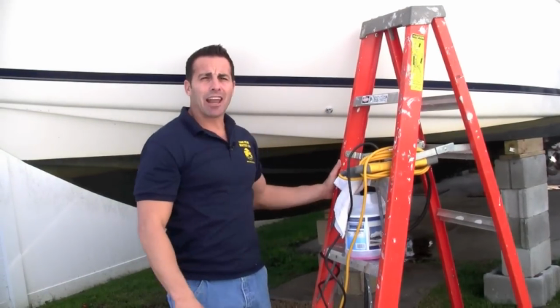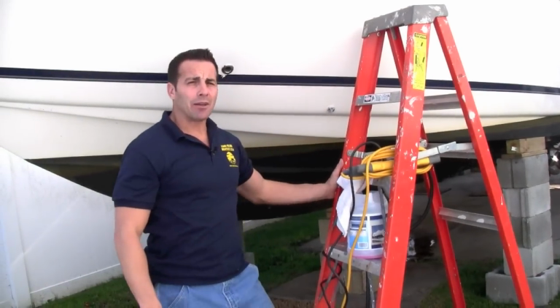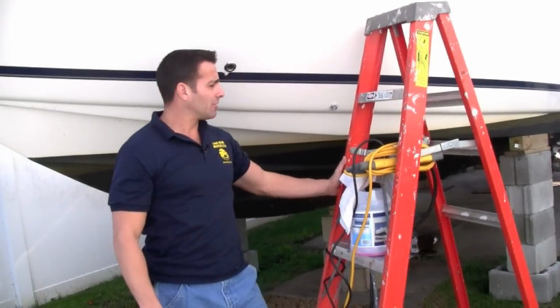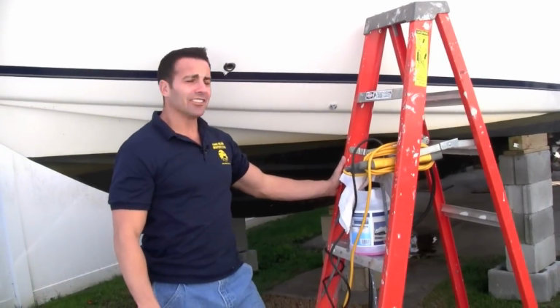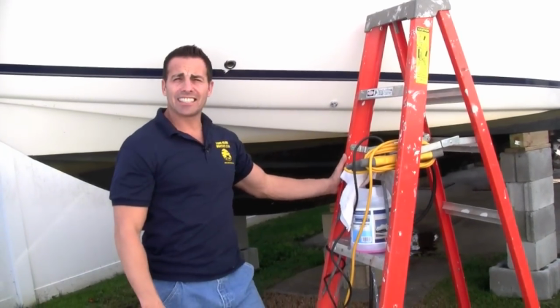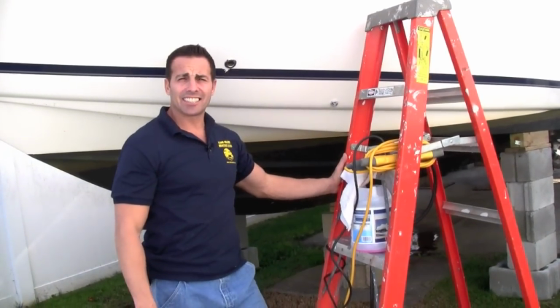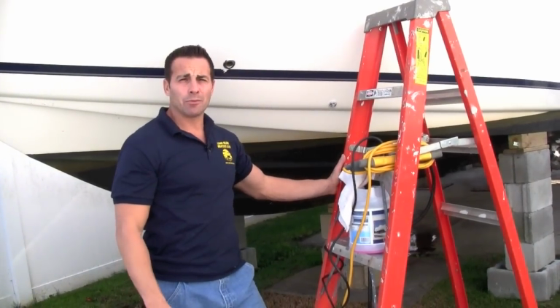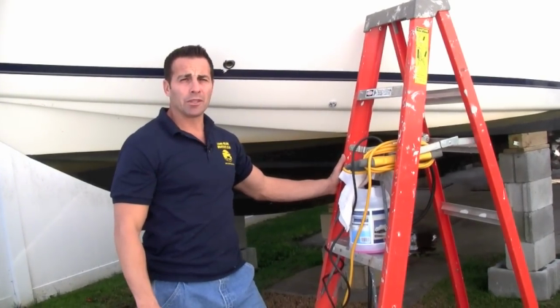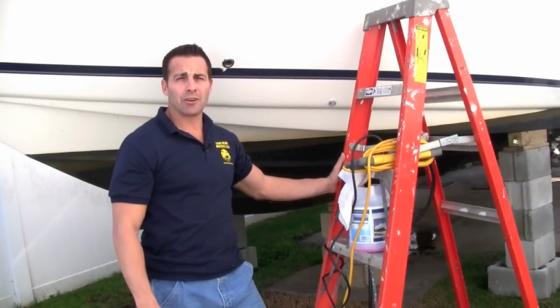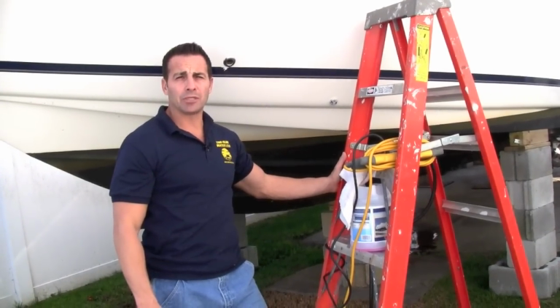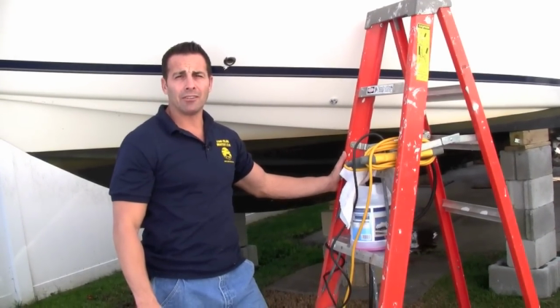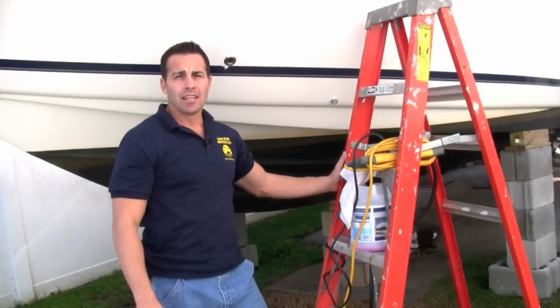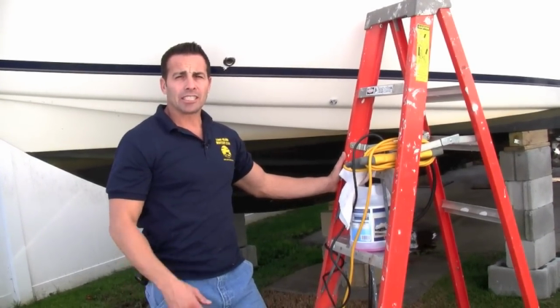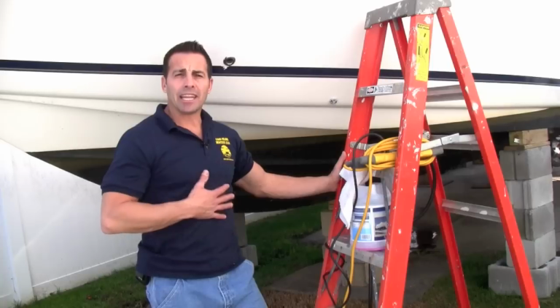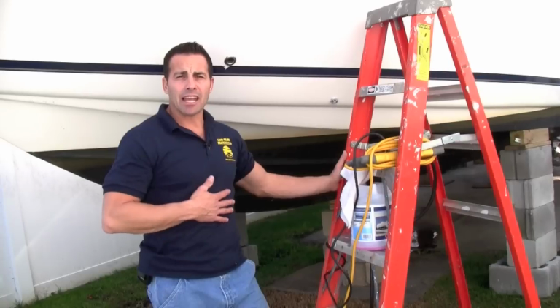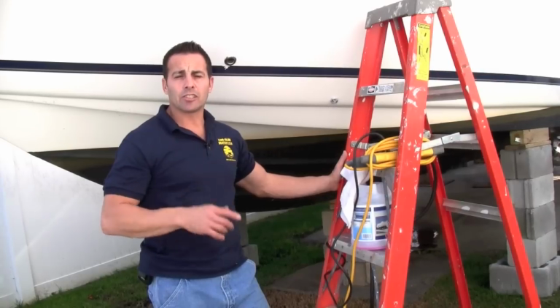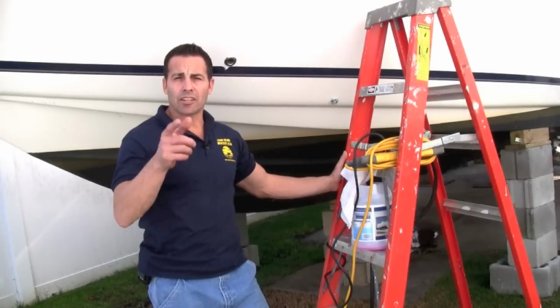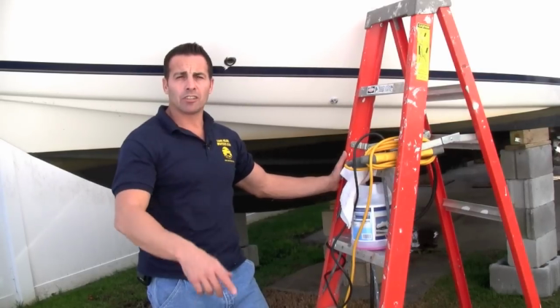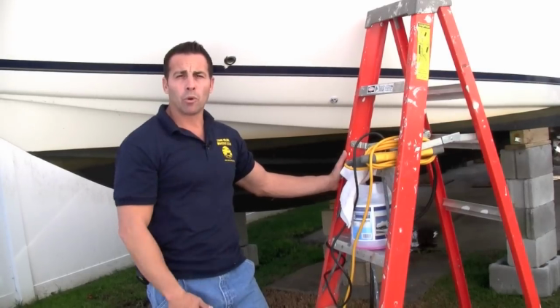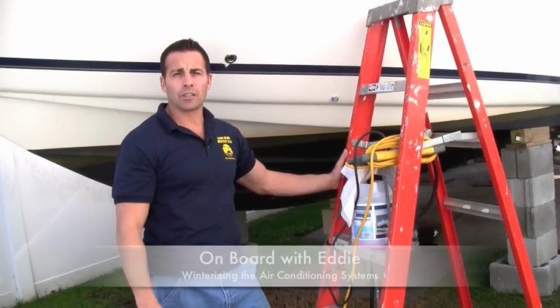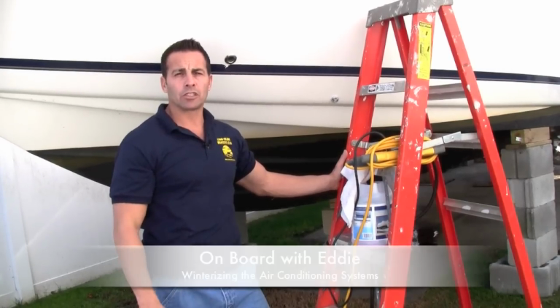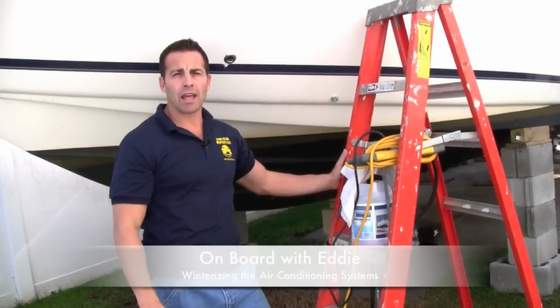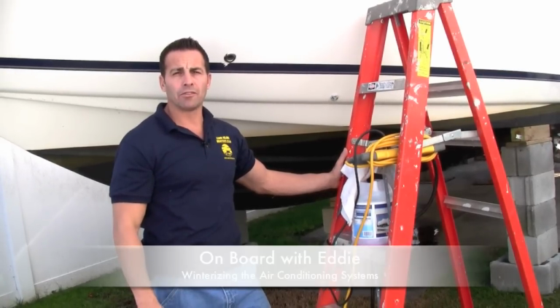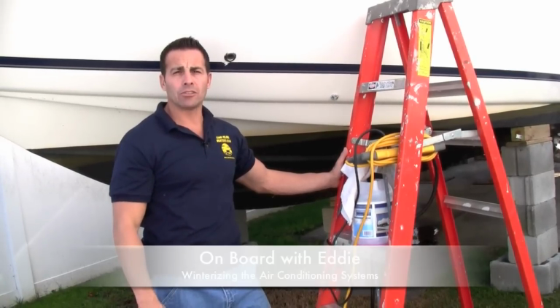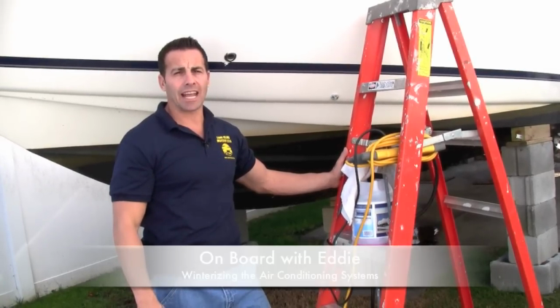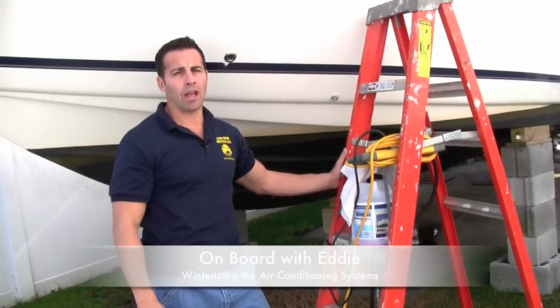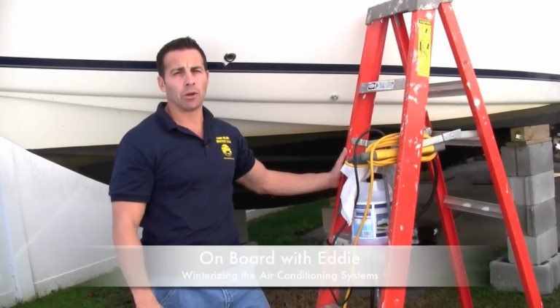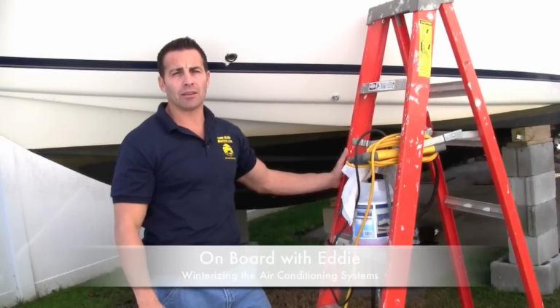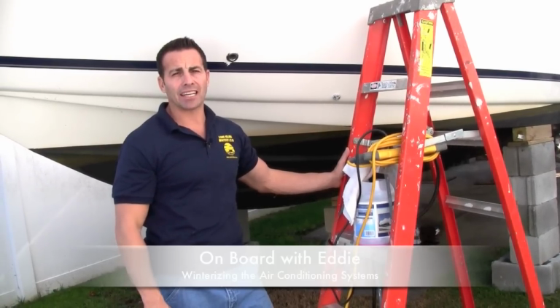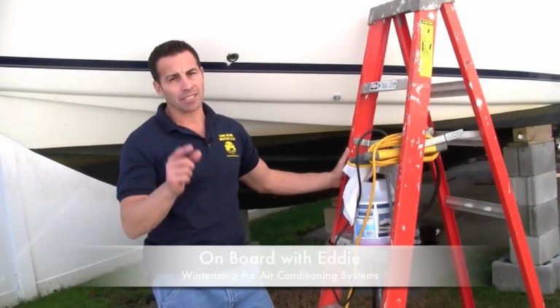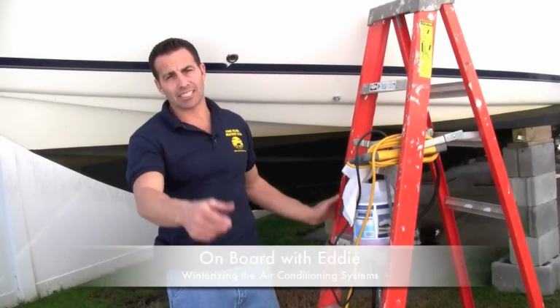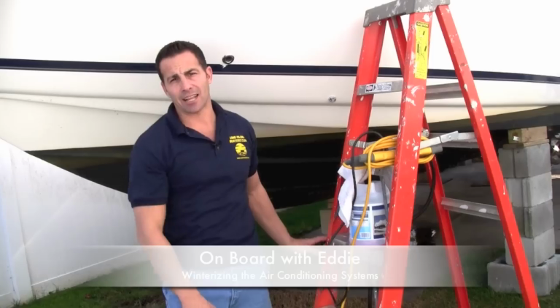That wraps up winterizing your air conditioning system. We hope this video helps you out. Once again, my name is Eddie — this is another edition of On Board. If you're looking for some more helpful videos, check out LongIslandBoatersClub.com. Catch you next time.